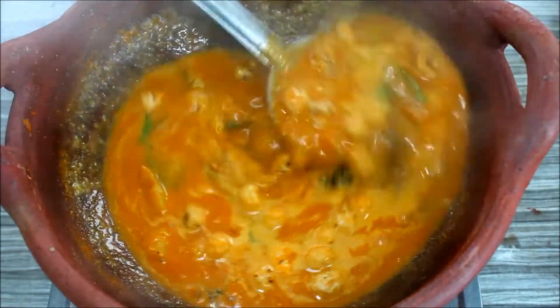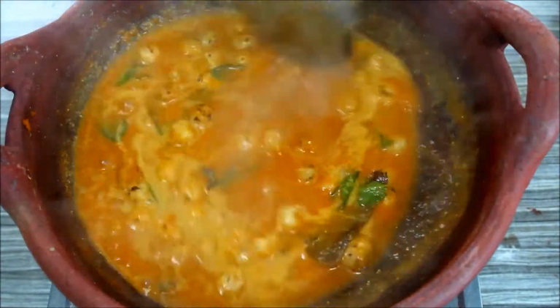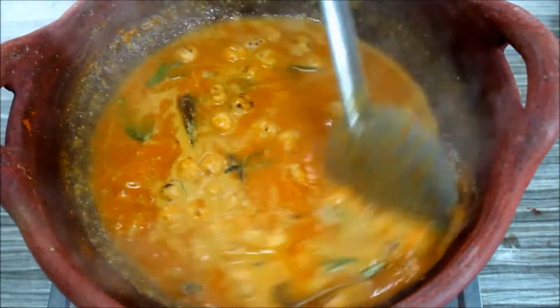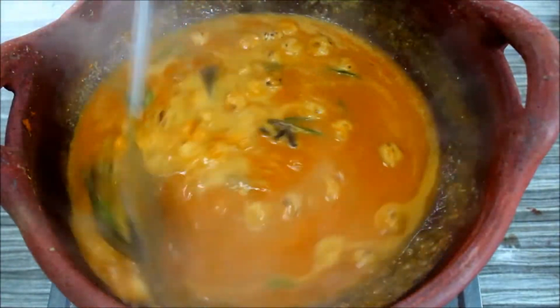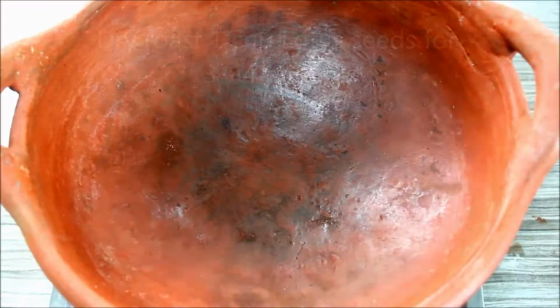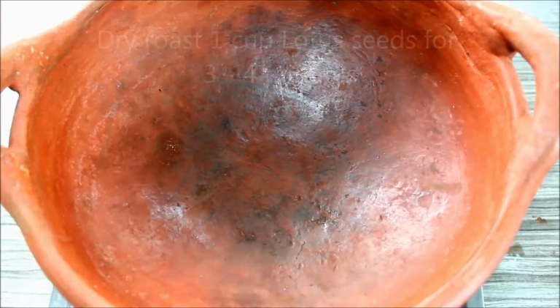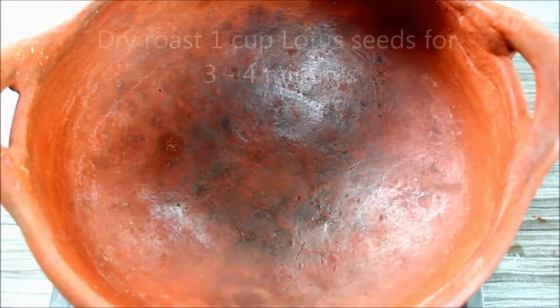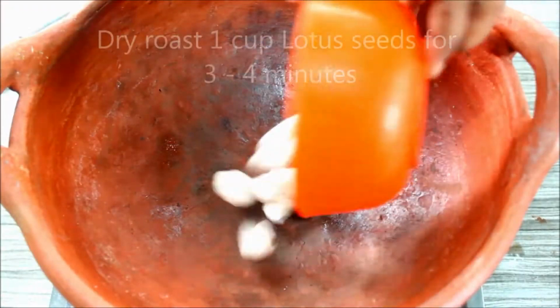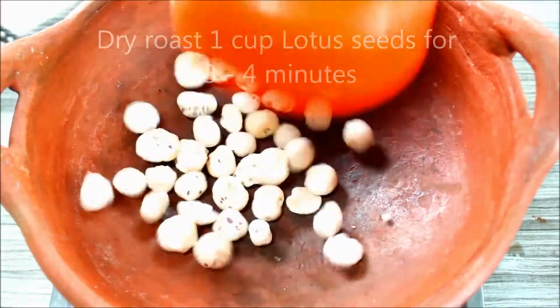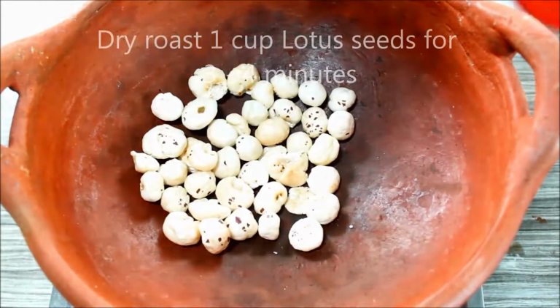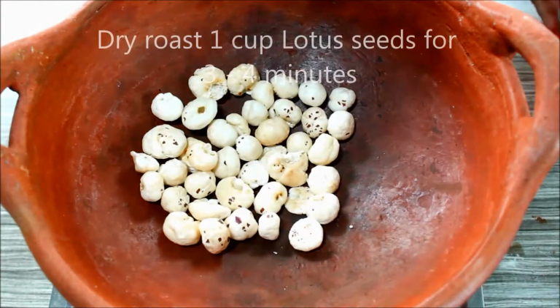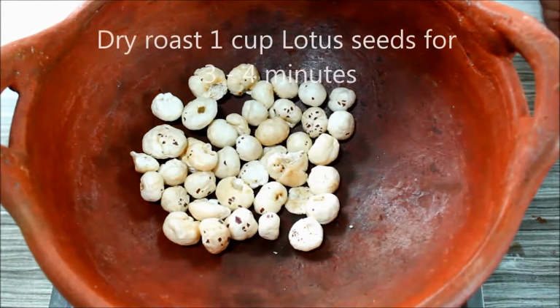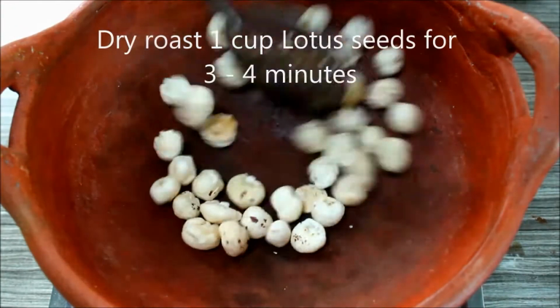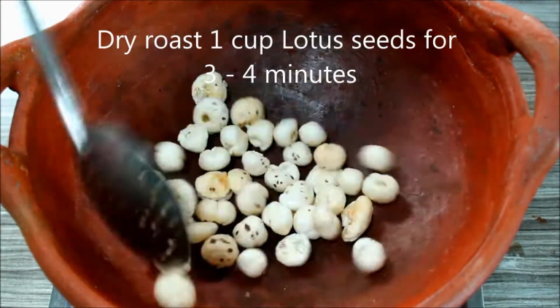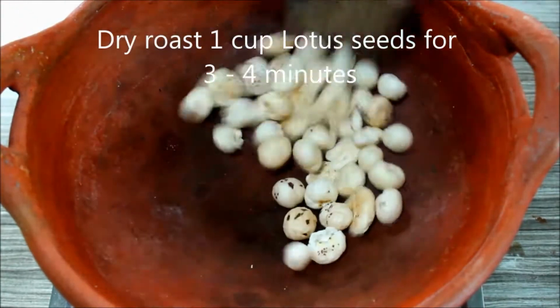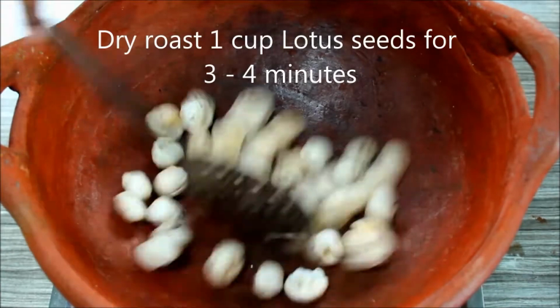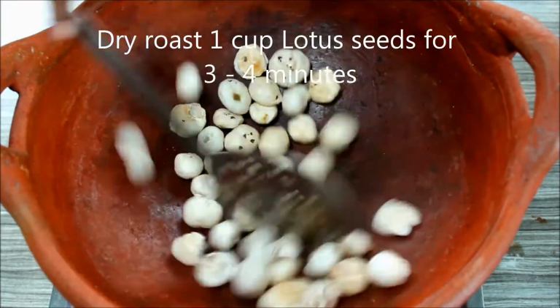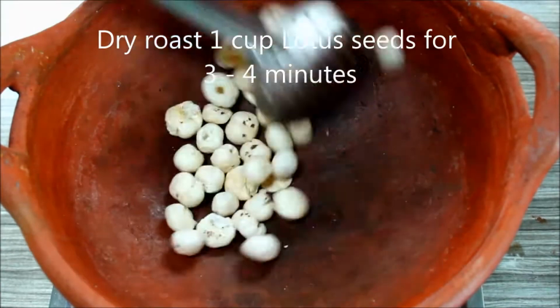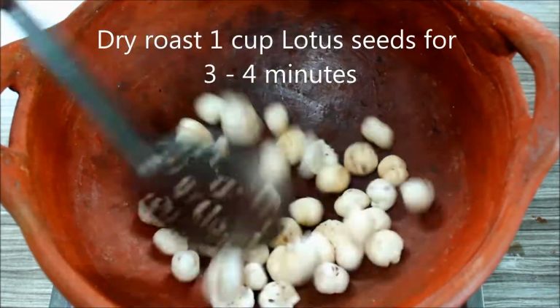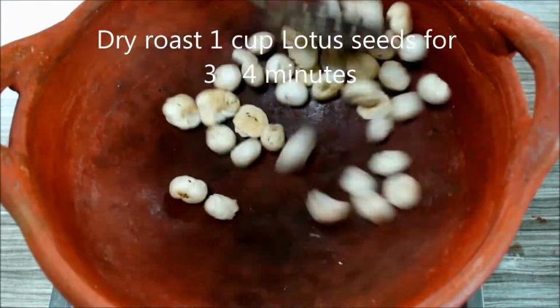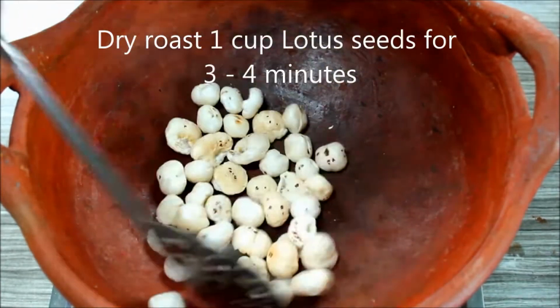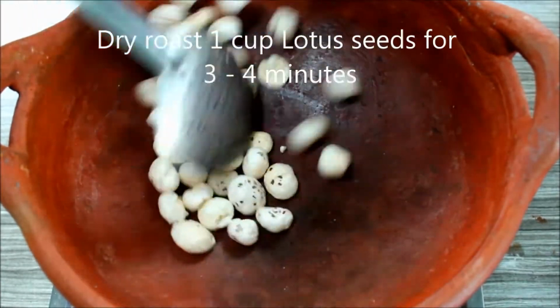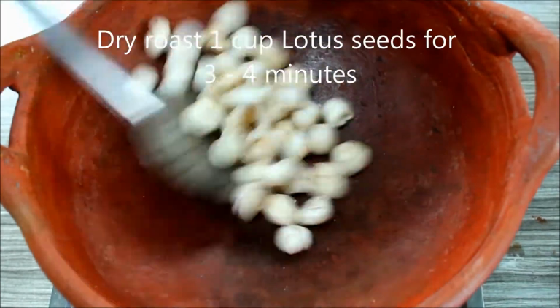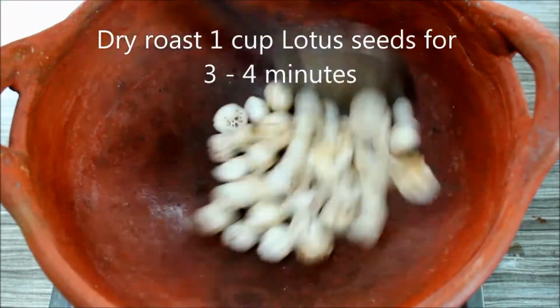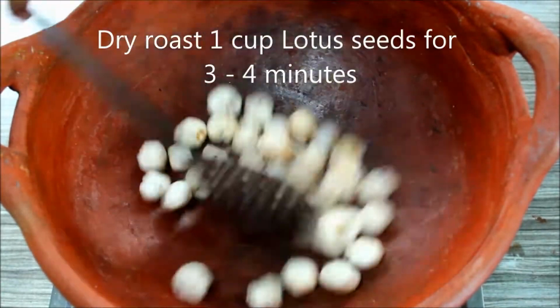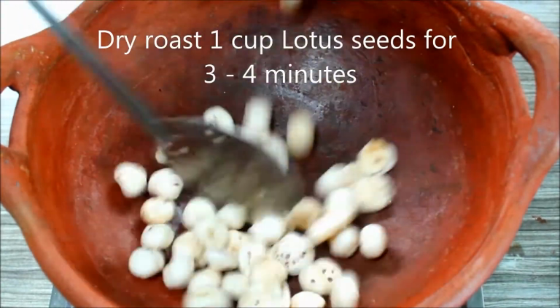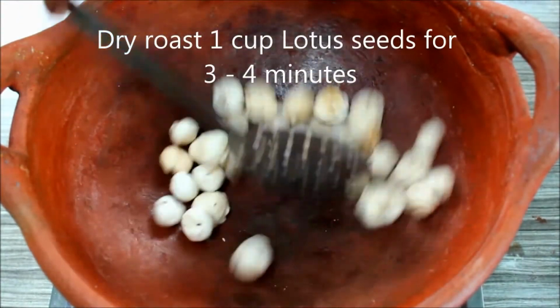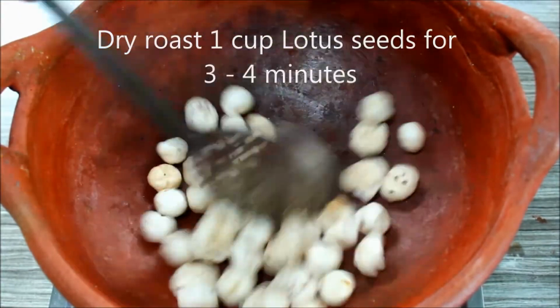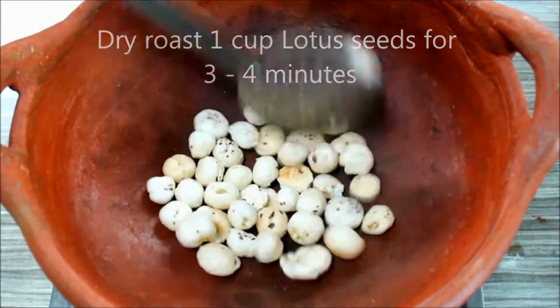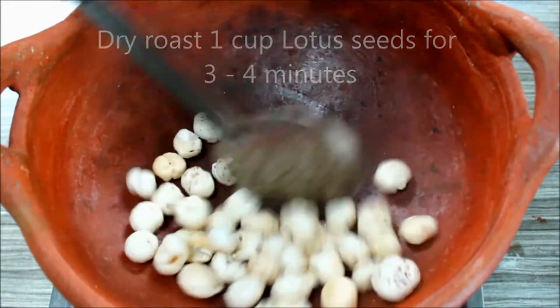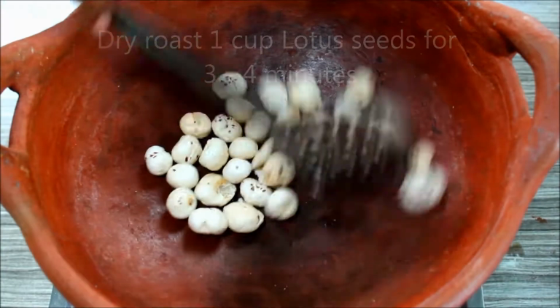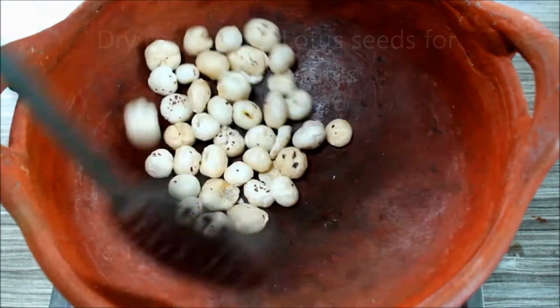I have a cup of lotus seeds. I am going to roast it for 3 to 4 minutes.